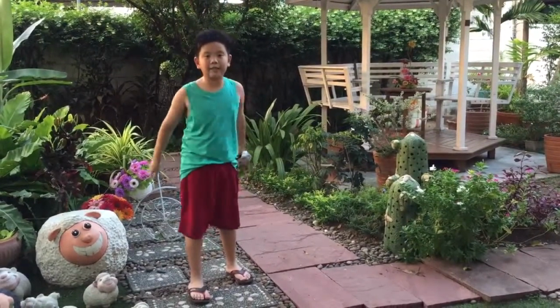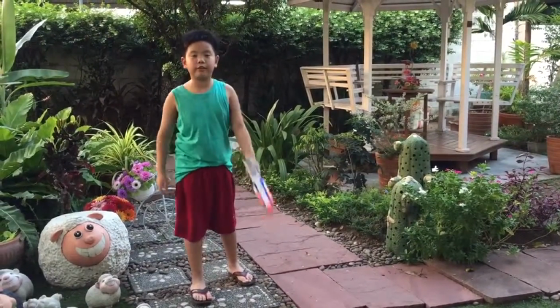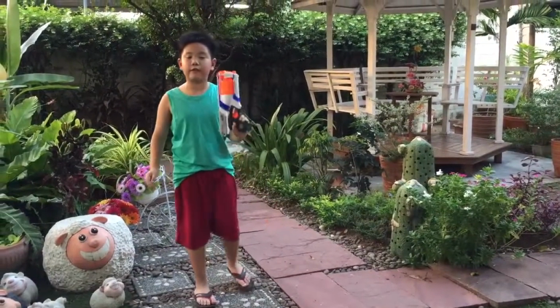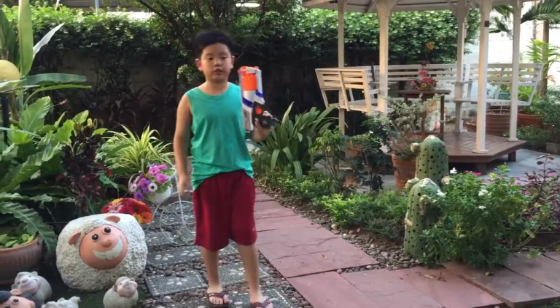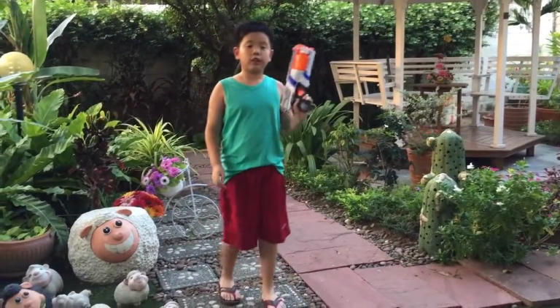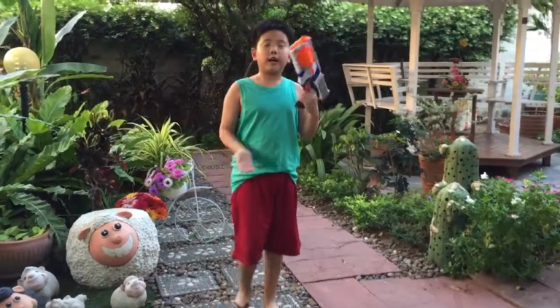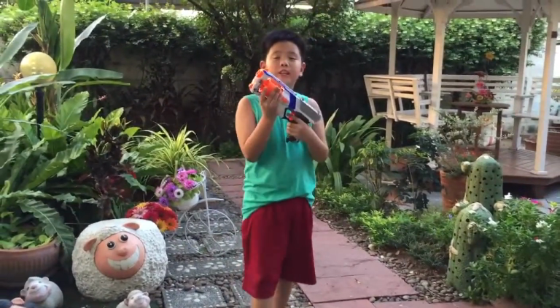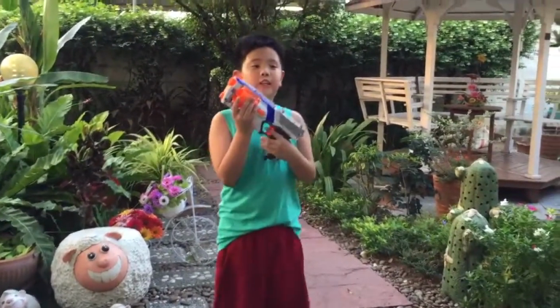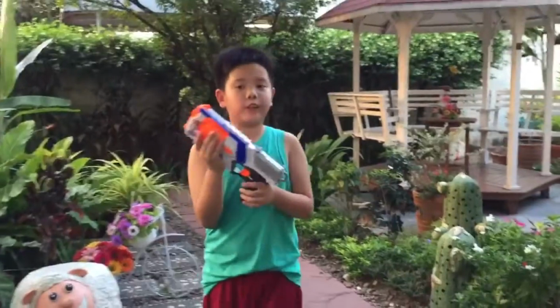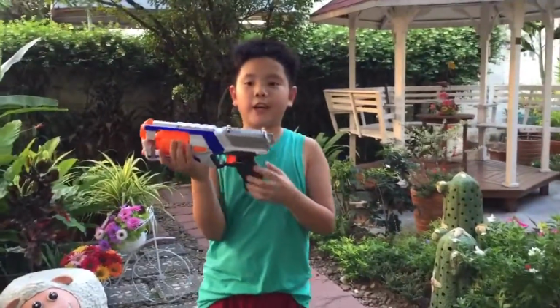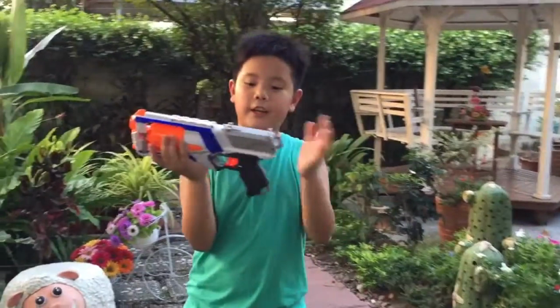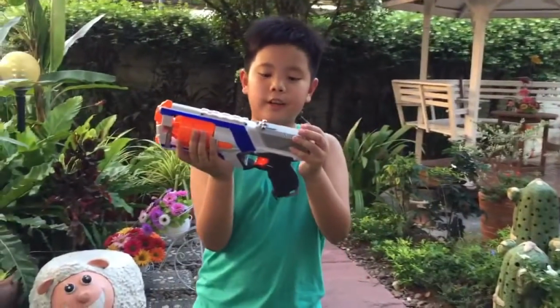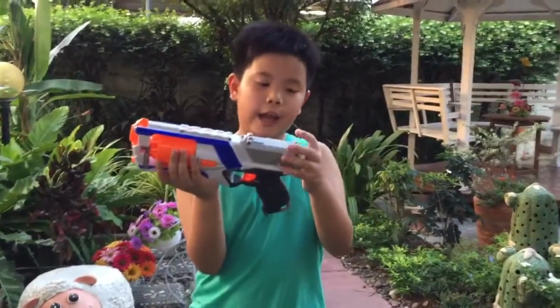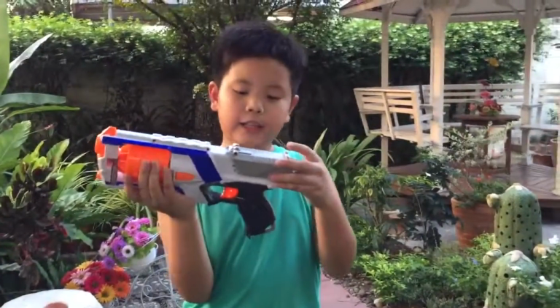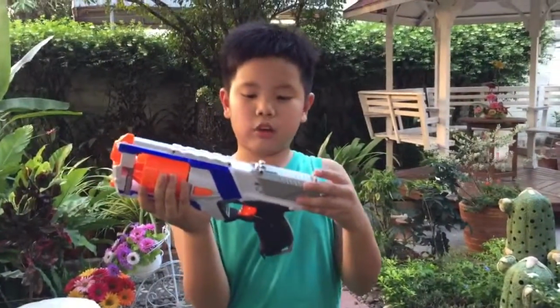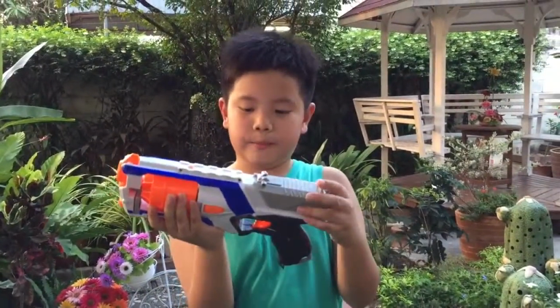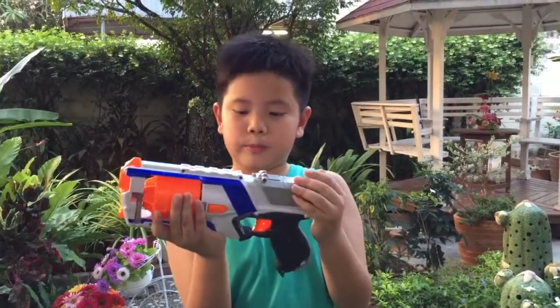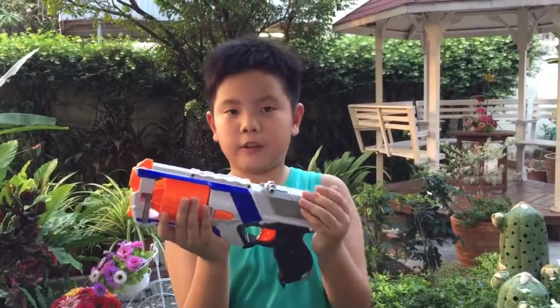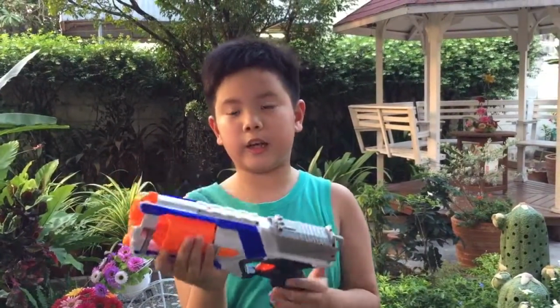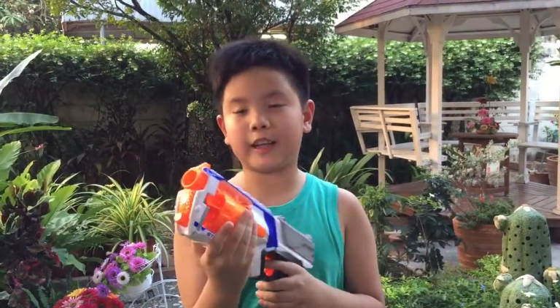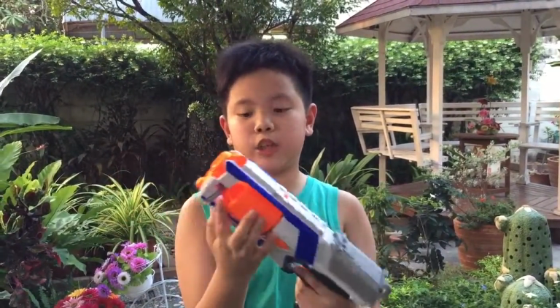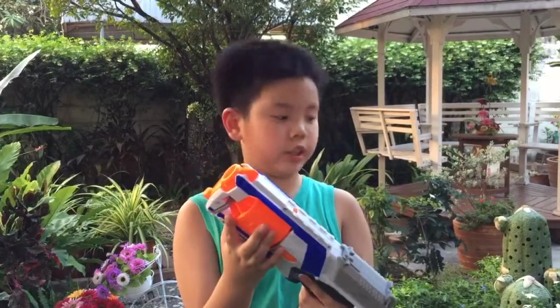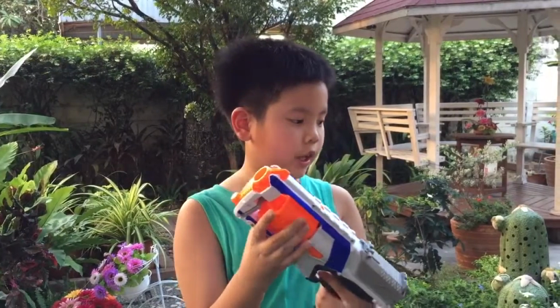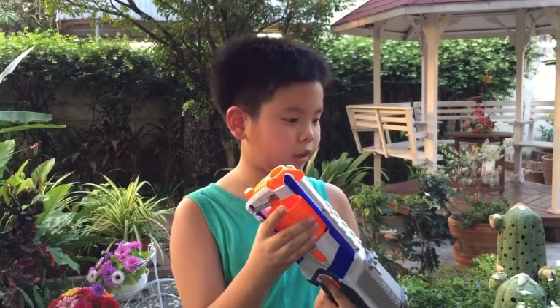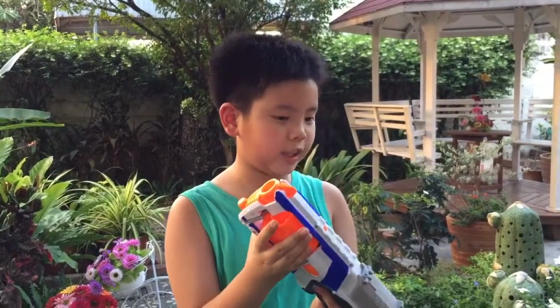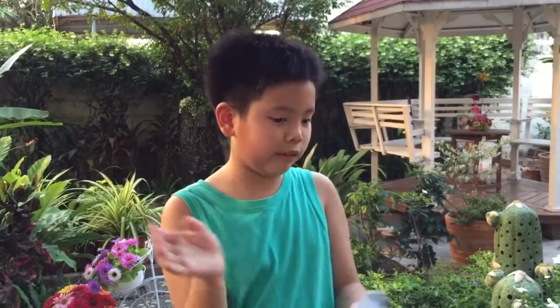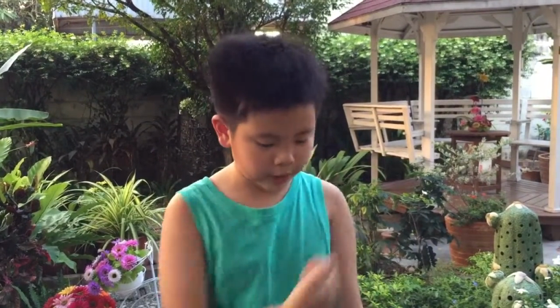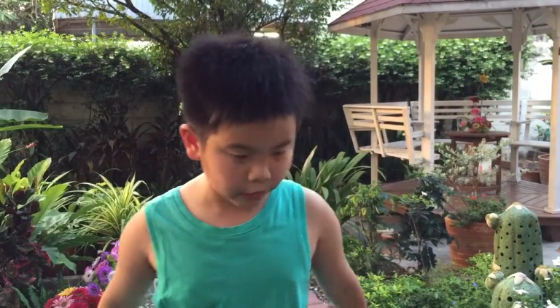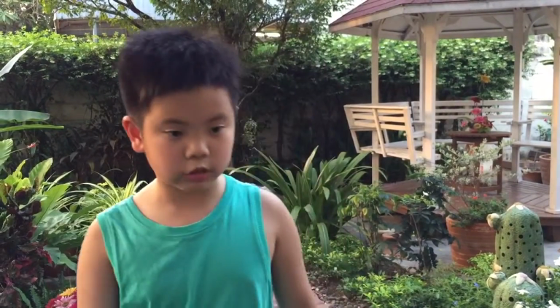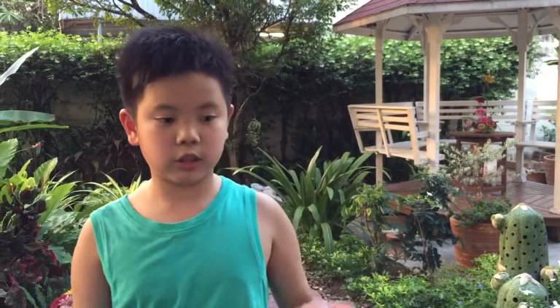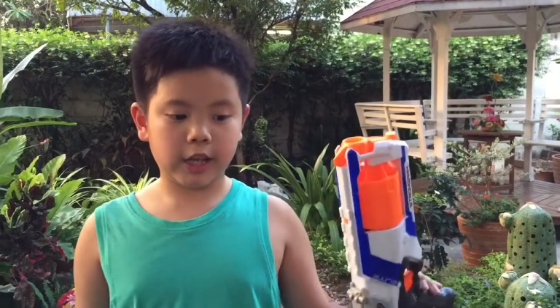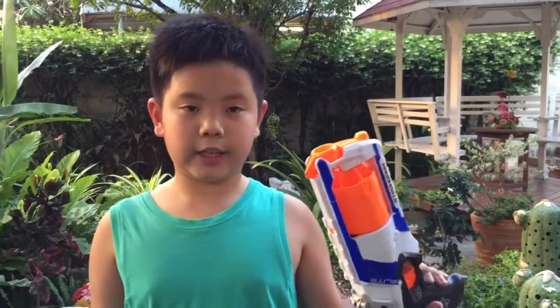That's how you do slam fire. I hope you enjoyed this video. I like the Strong Arm, it's pretty cool. I got the XD version because it says extra range, but I don't know — I like it.